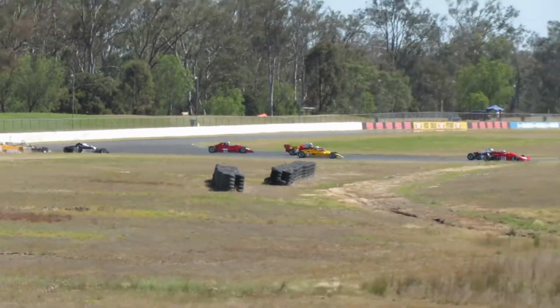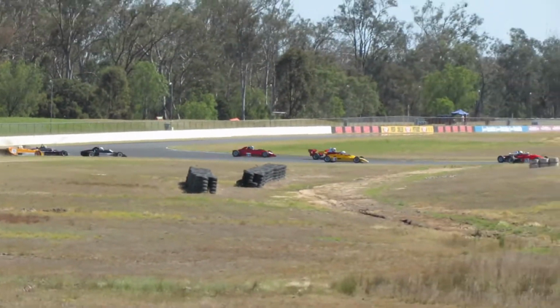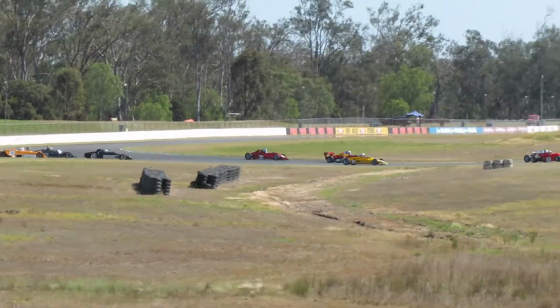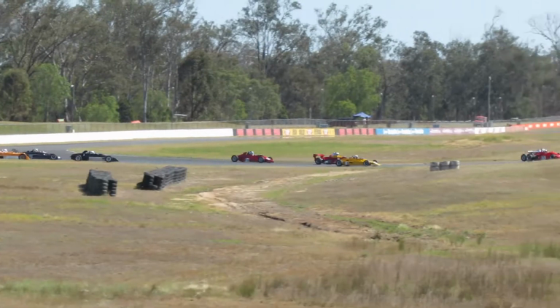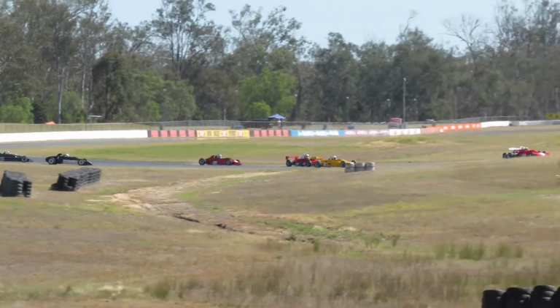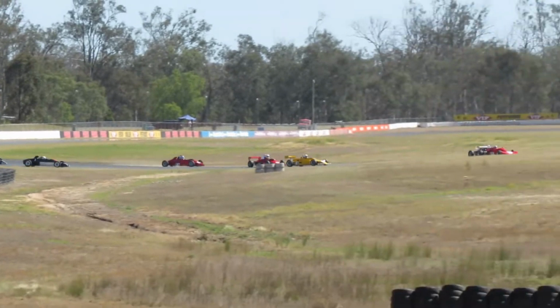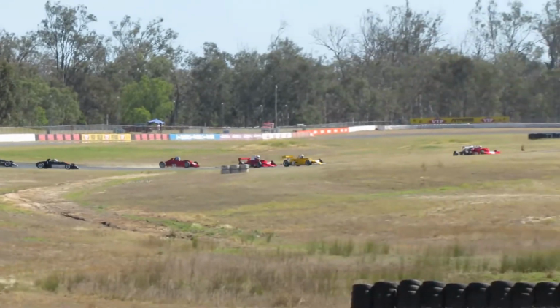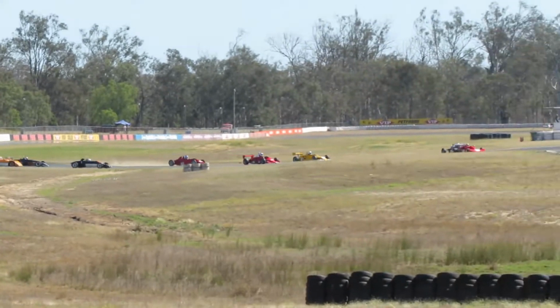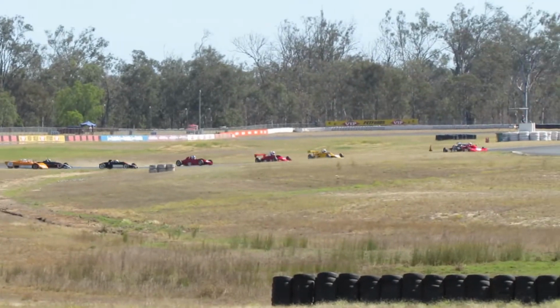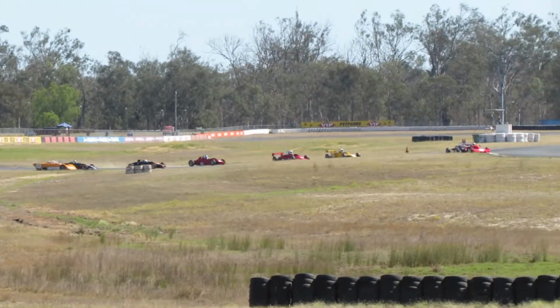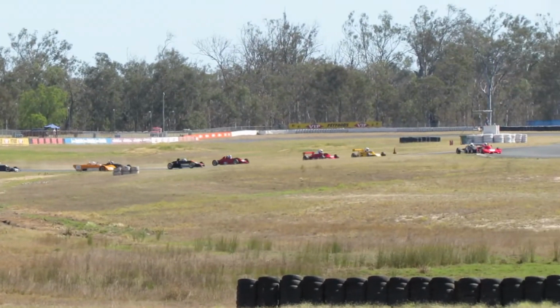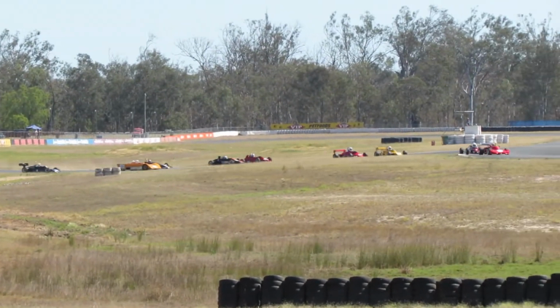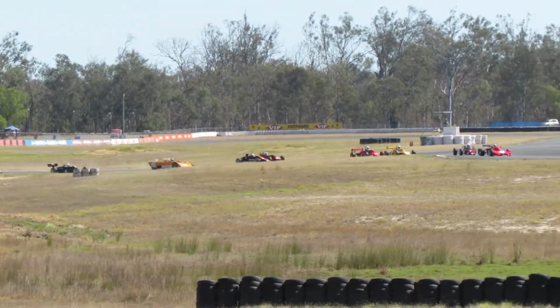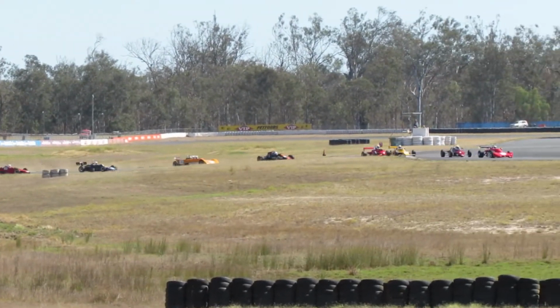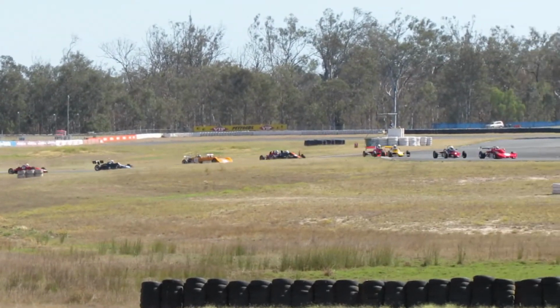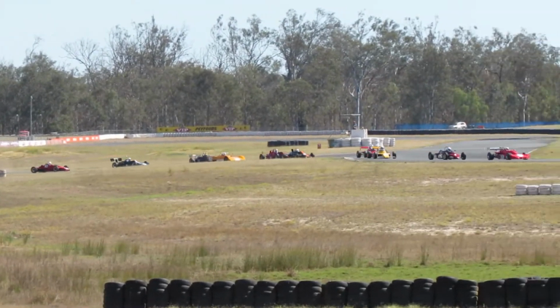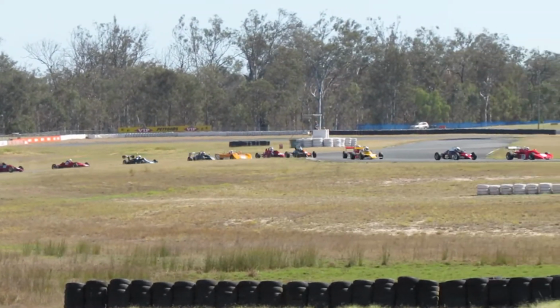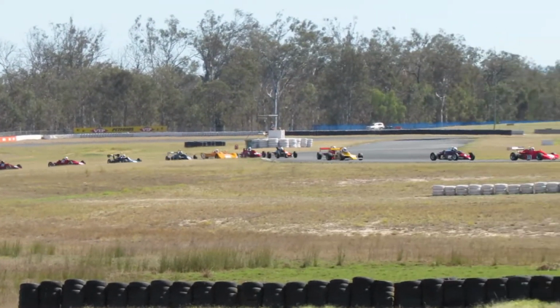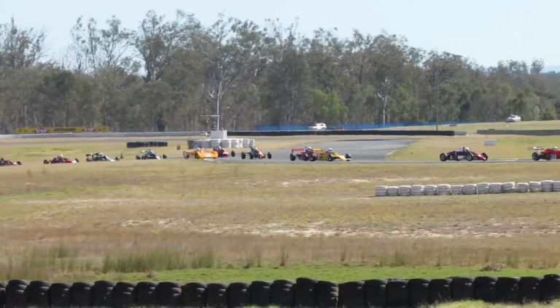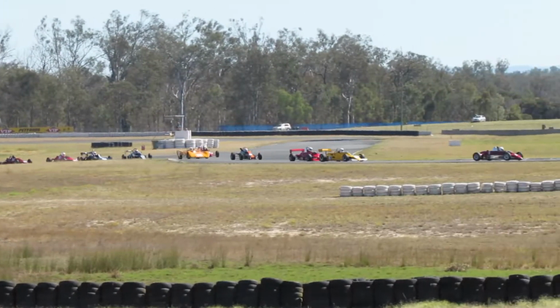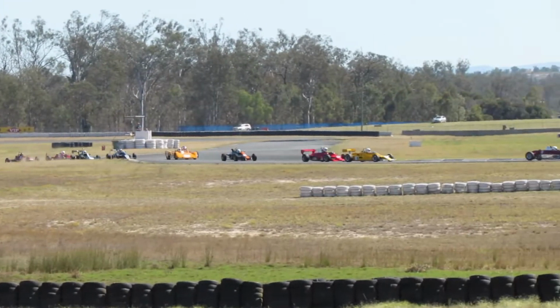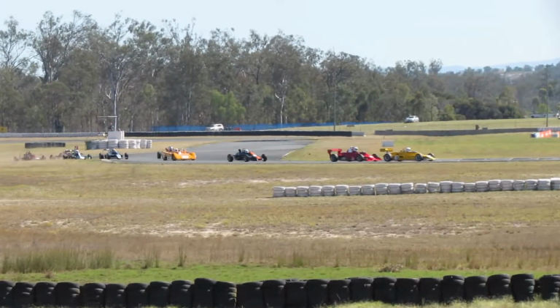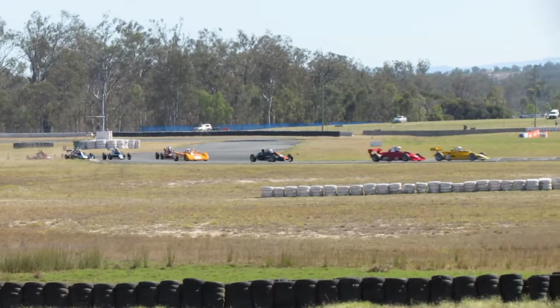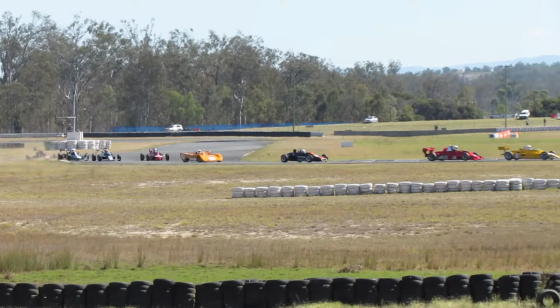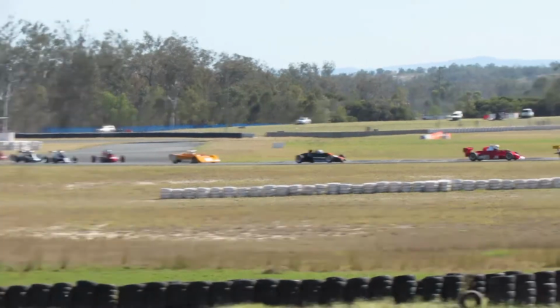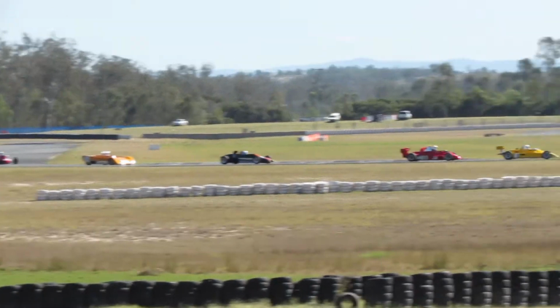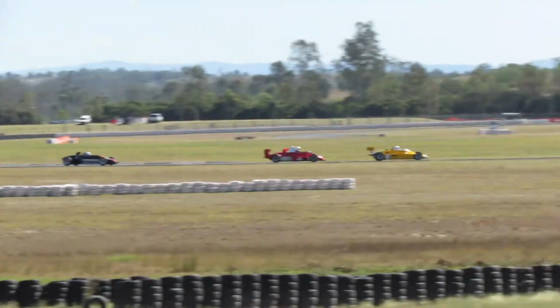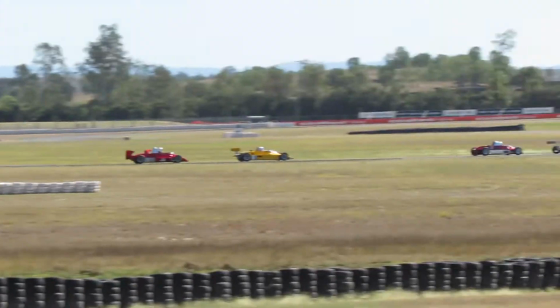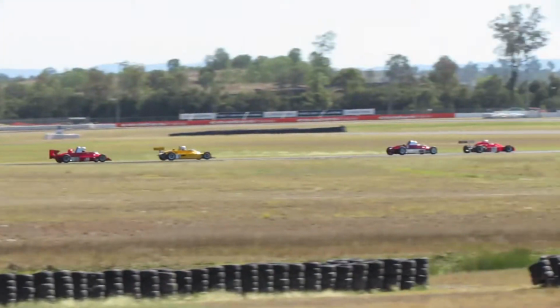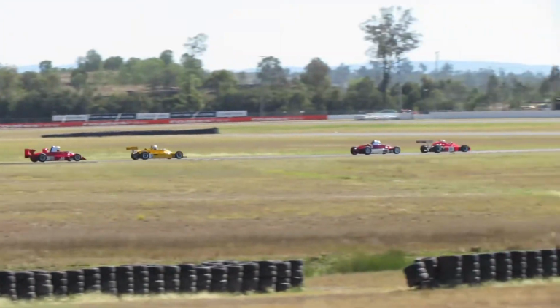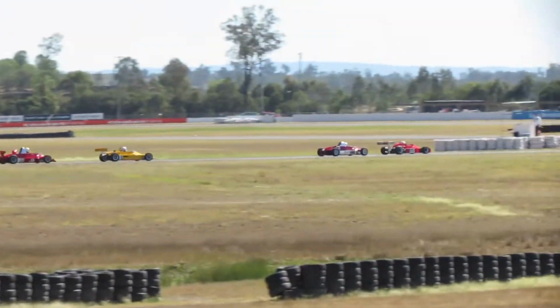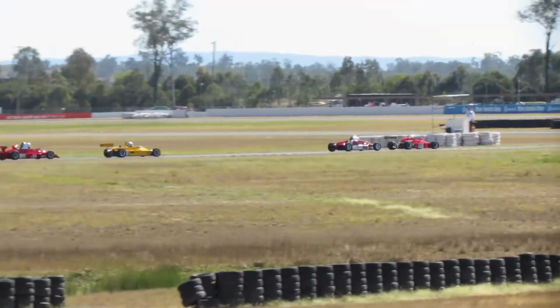They're all running a little wider. I think that car 33 came up so quickly. The whole field is jostling at this point of the race.